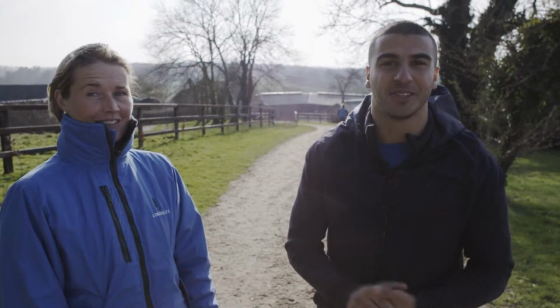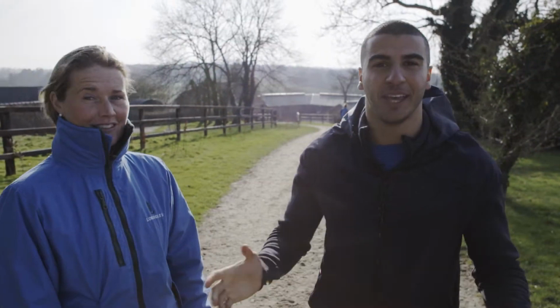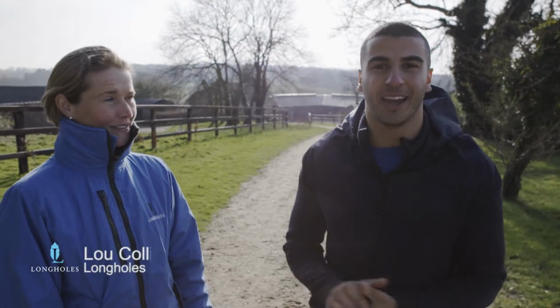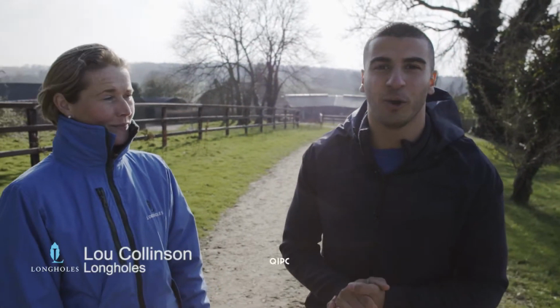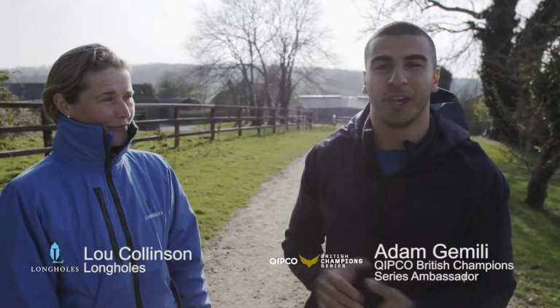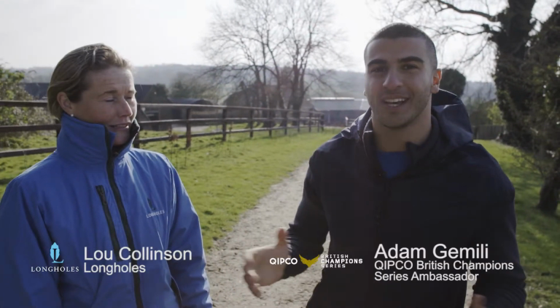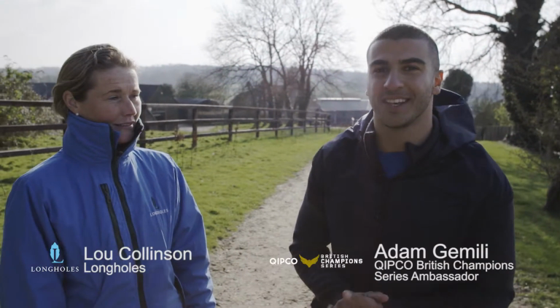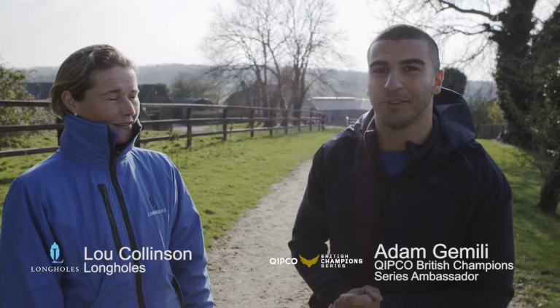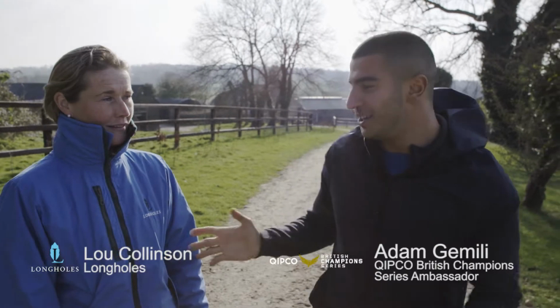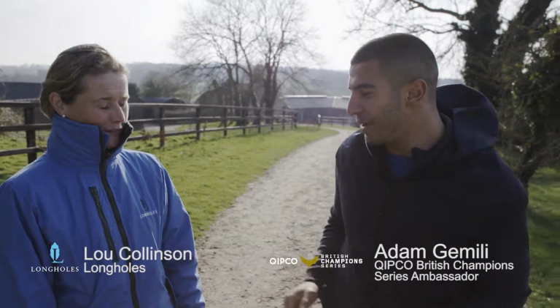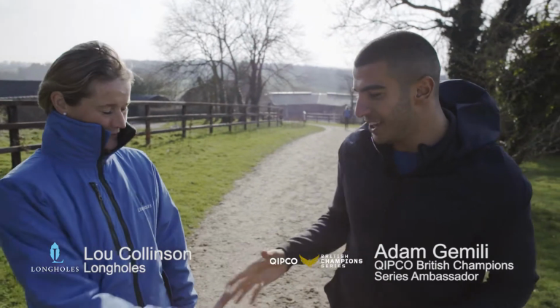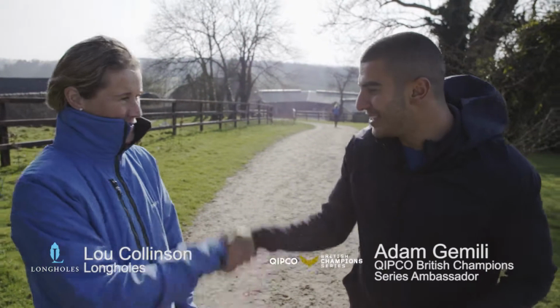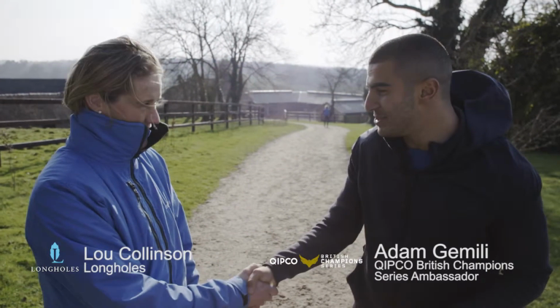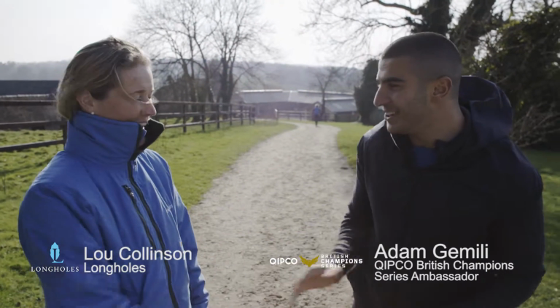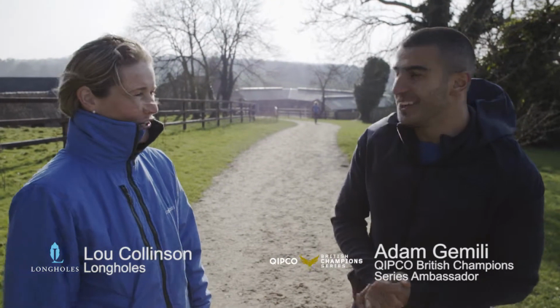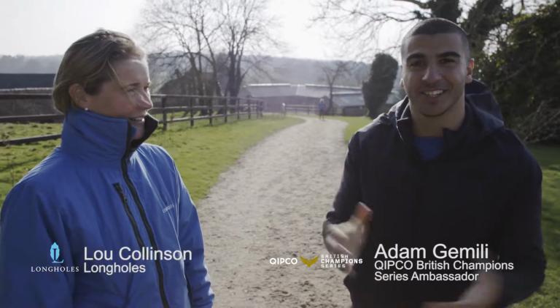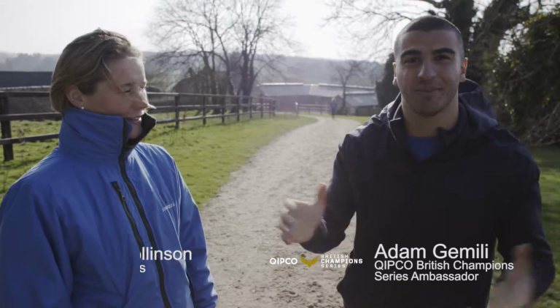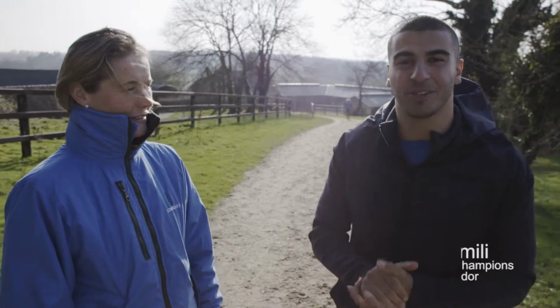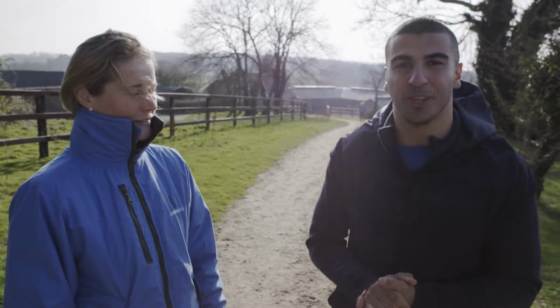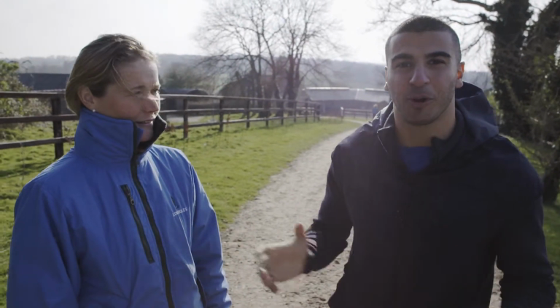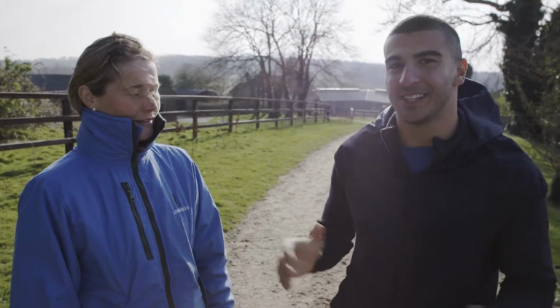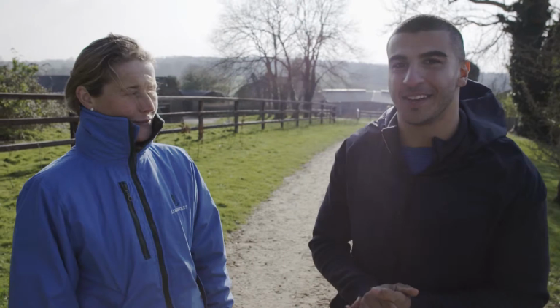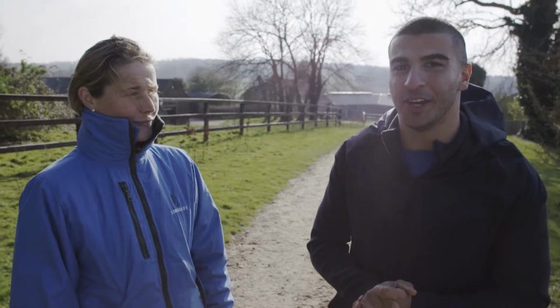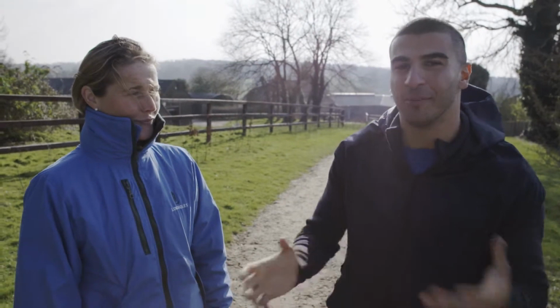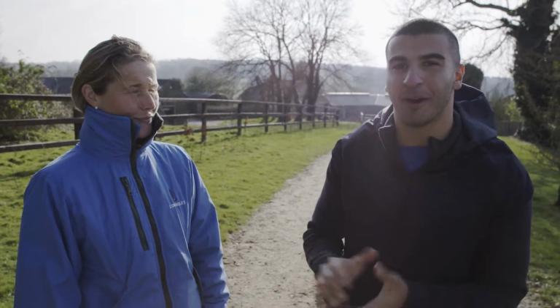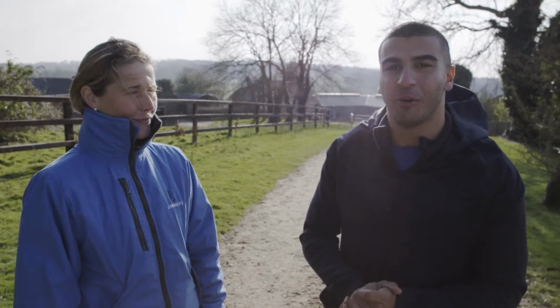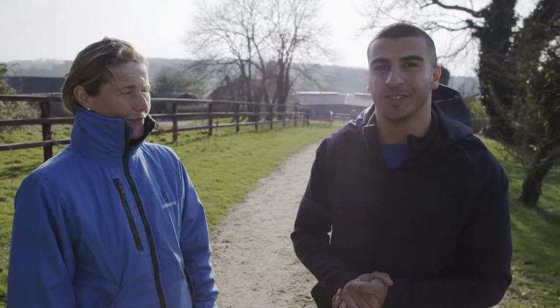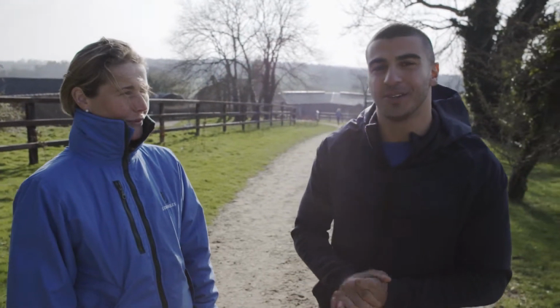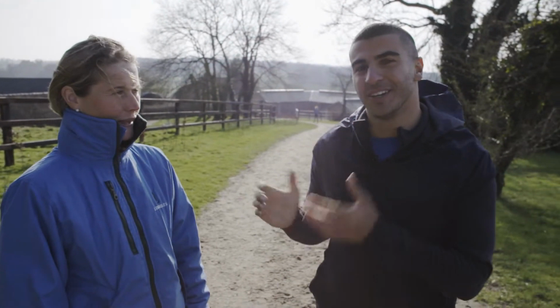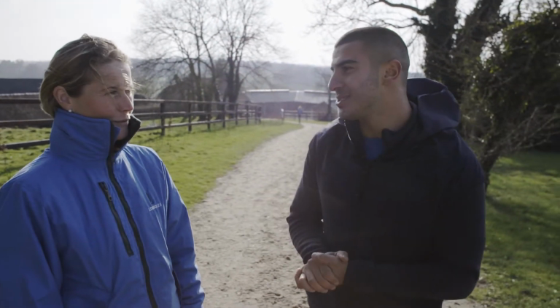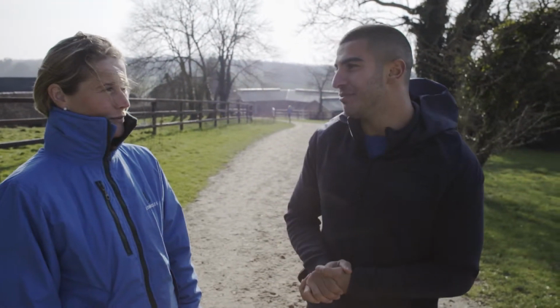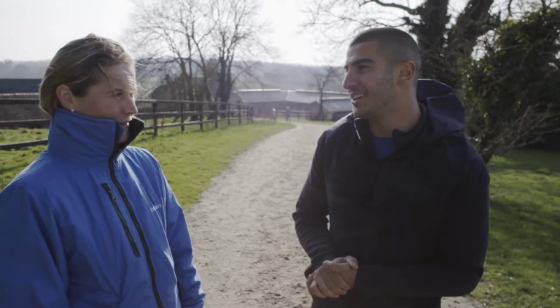I'm here at Long Holes Rehabilitation Centre with Lou, the manager. Lovely to meet you. She's going to take me around and show me the world-class facilities they've got here and a little bit about what they do. Shall we head off? Absolutely.